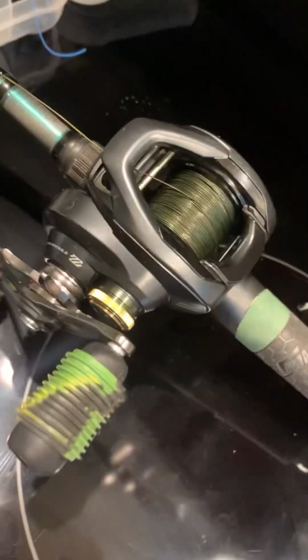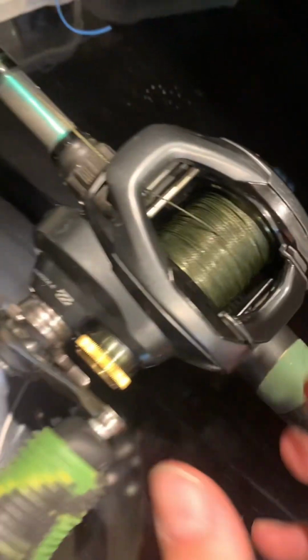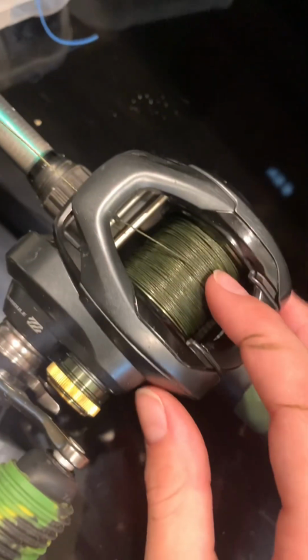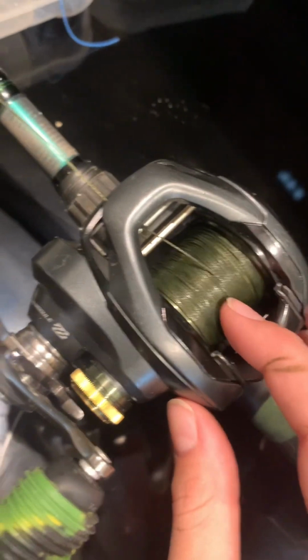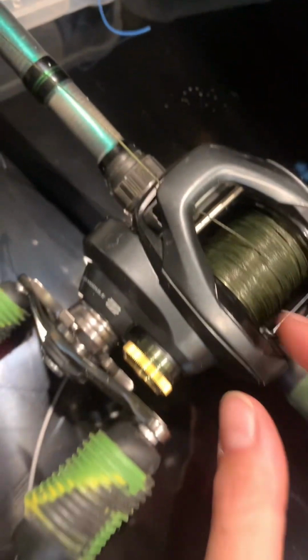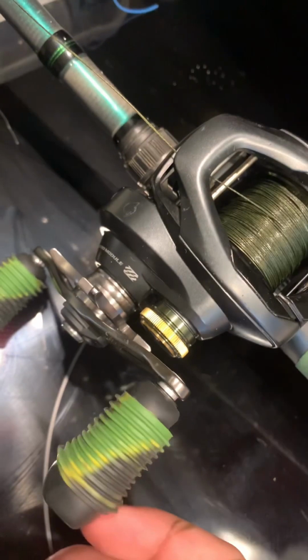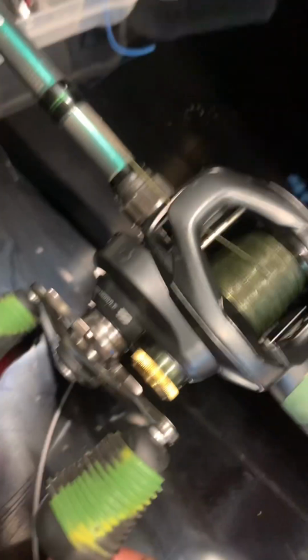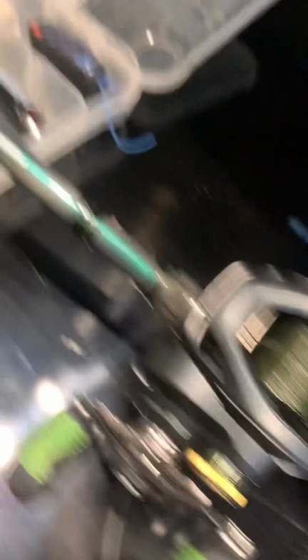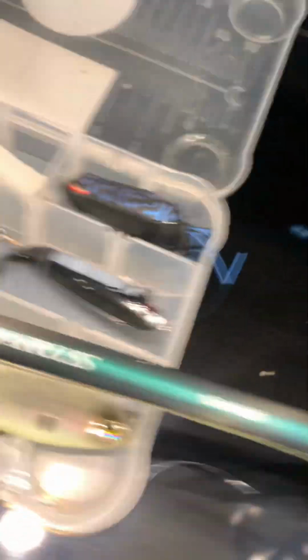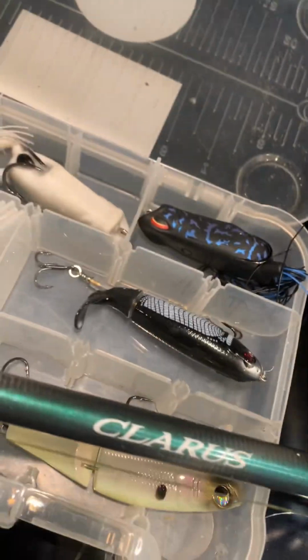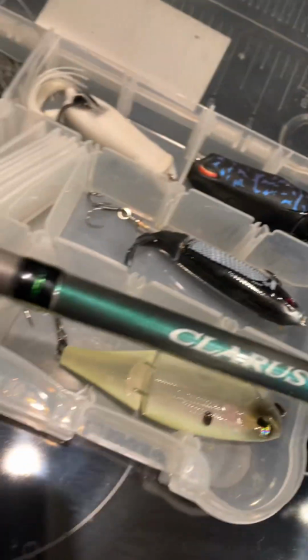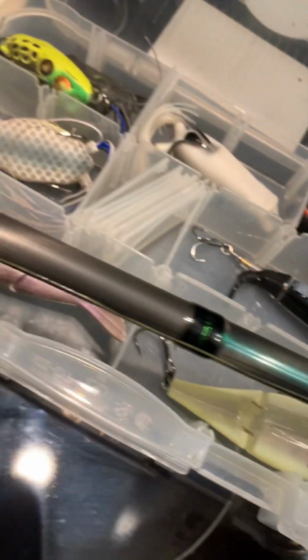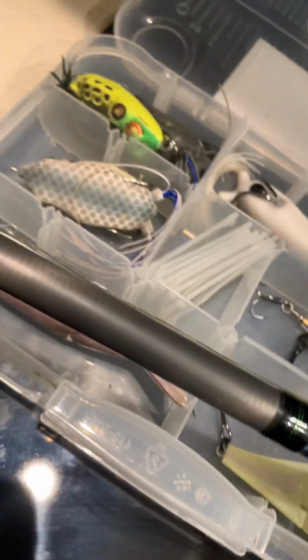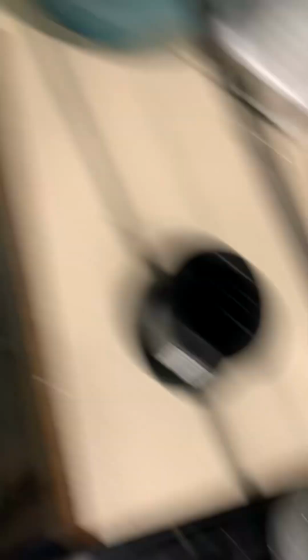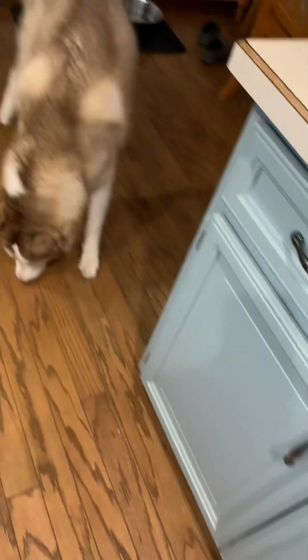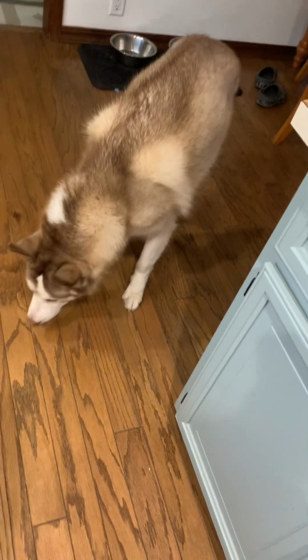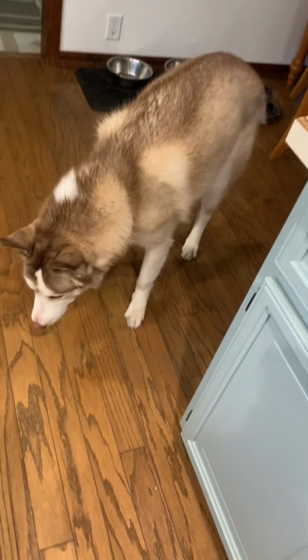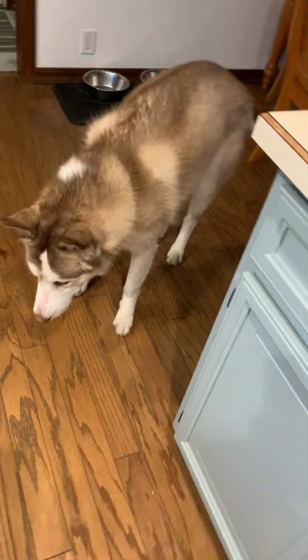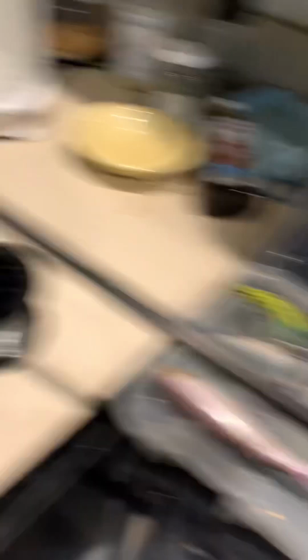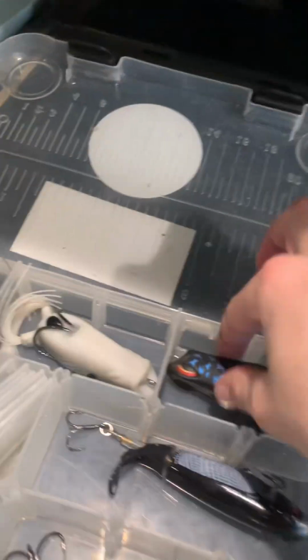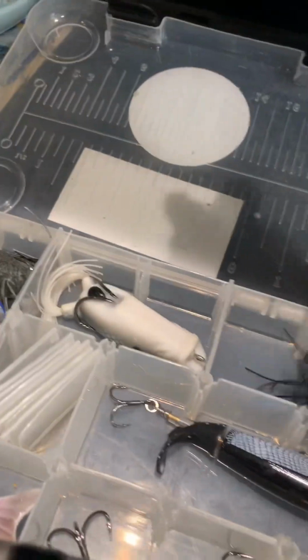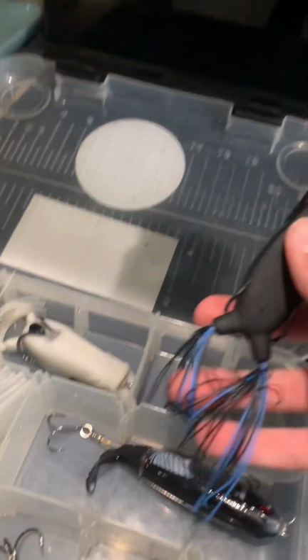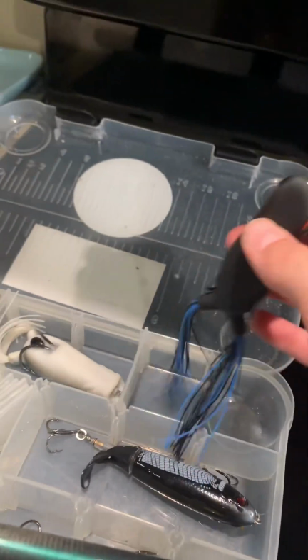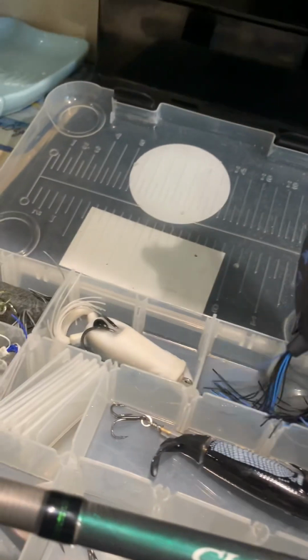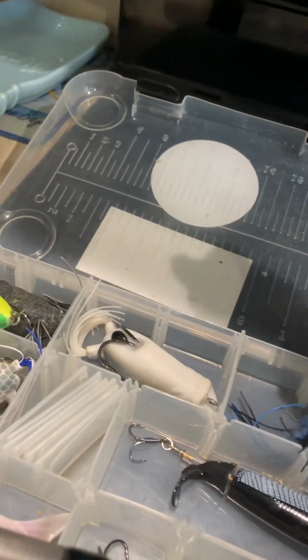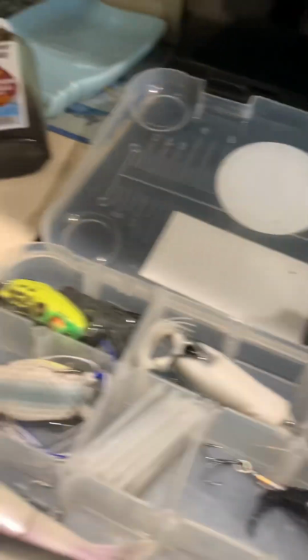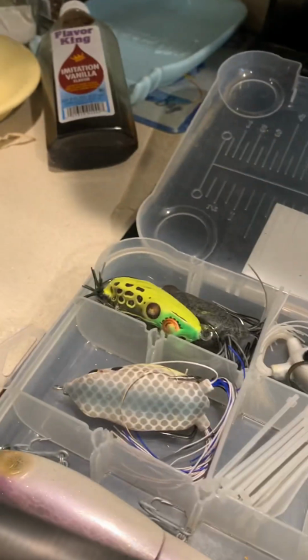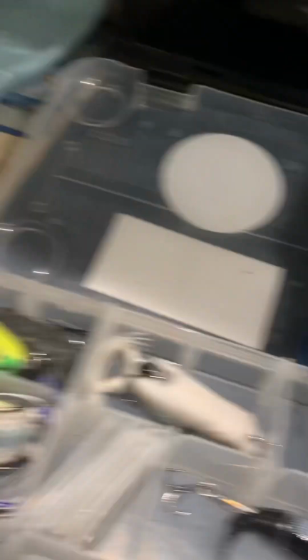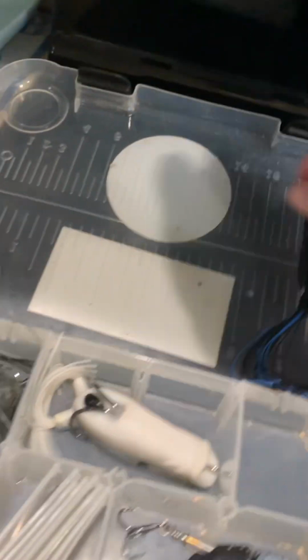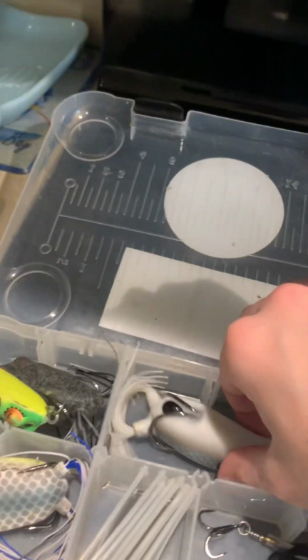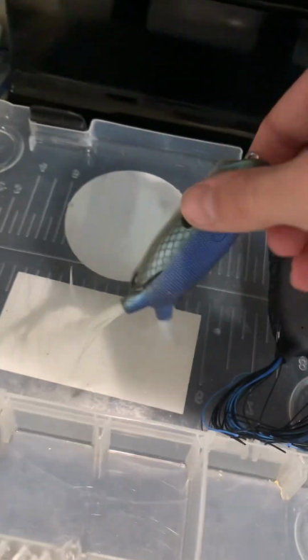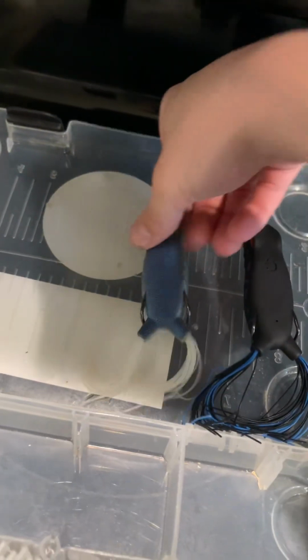Now when you have your reel spooled all the way up you can move on to lures. But these are all the topwater lures I have. I have two Sixth Sense Vega Frogs.